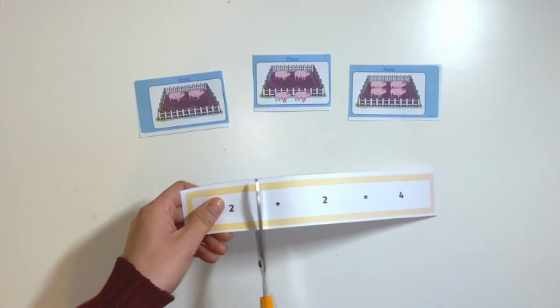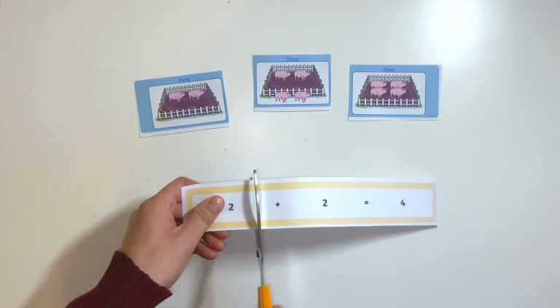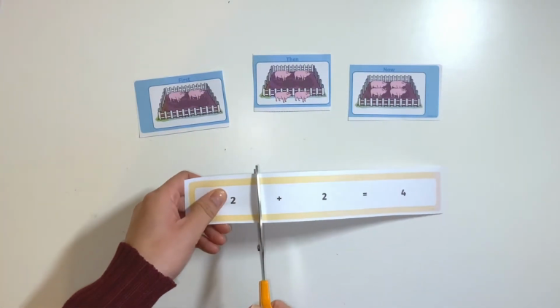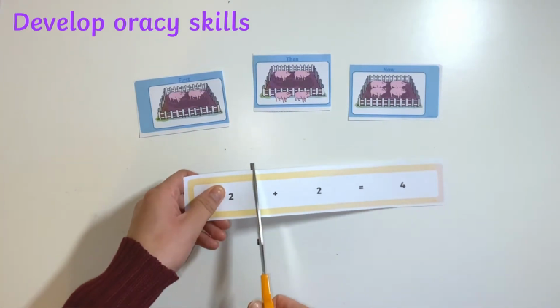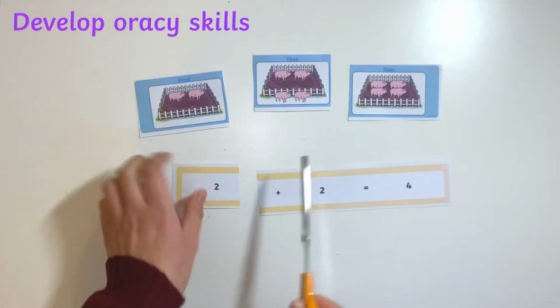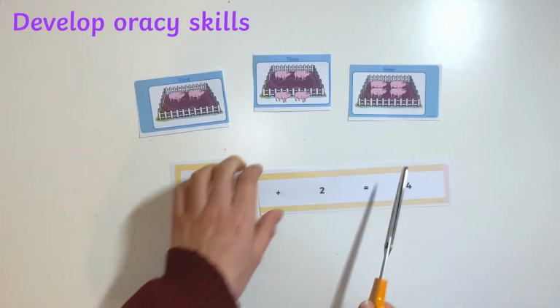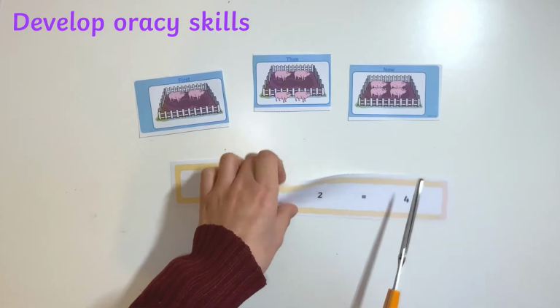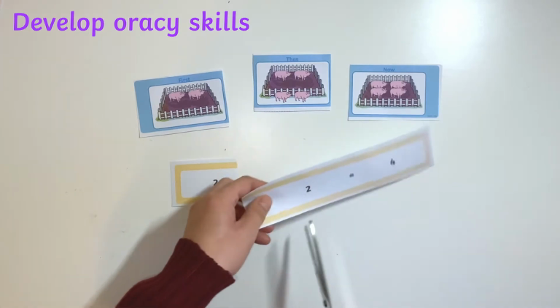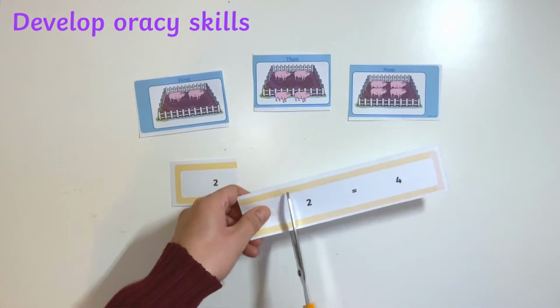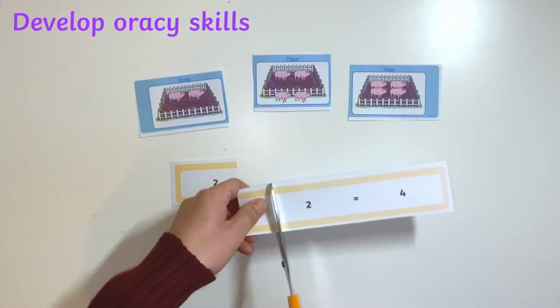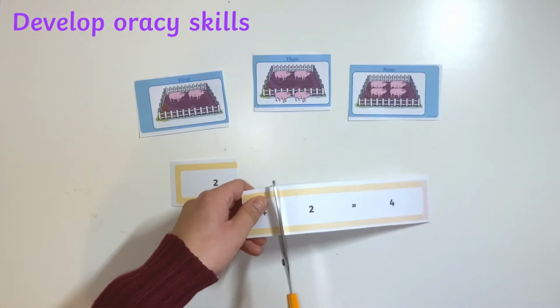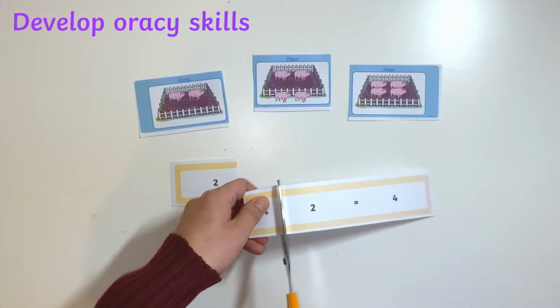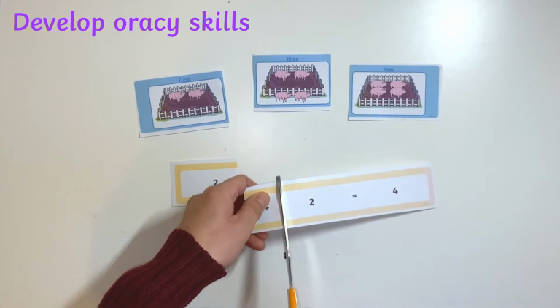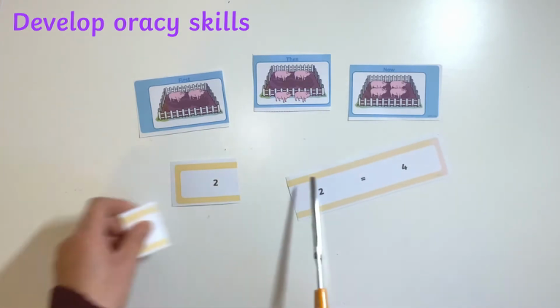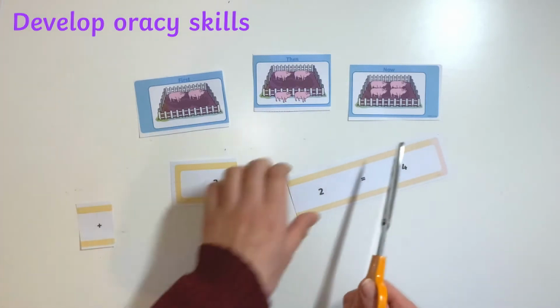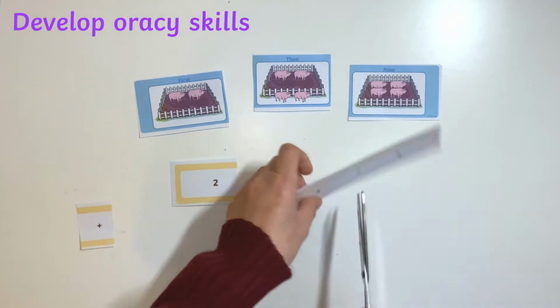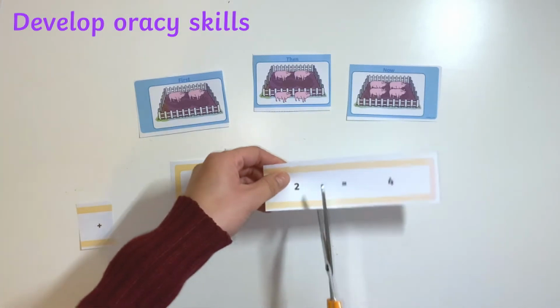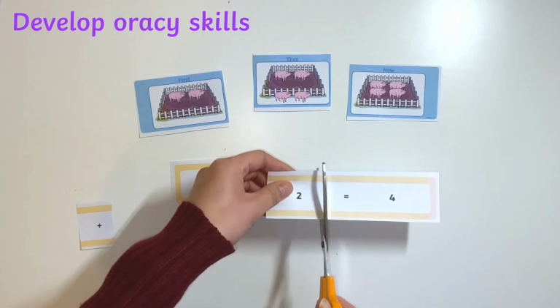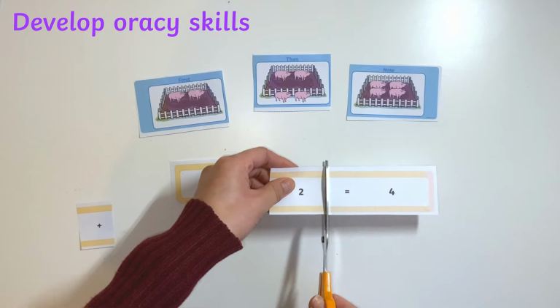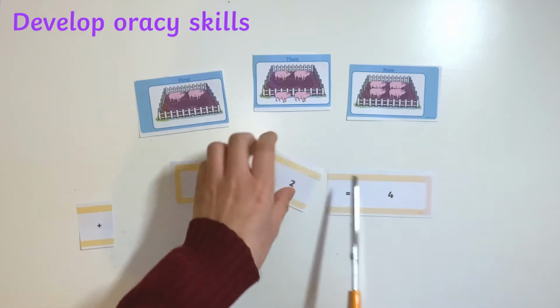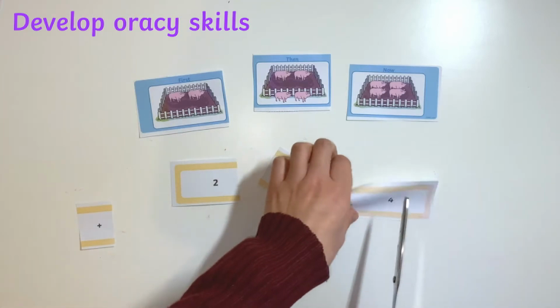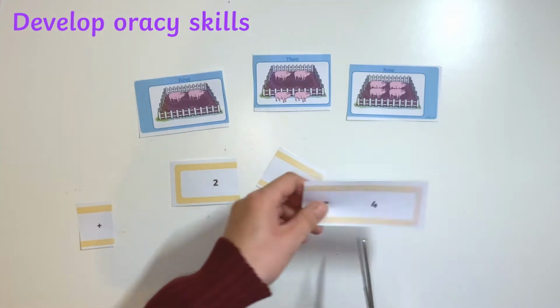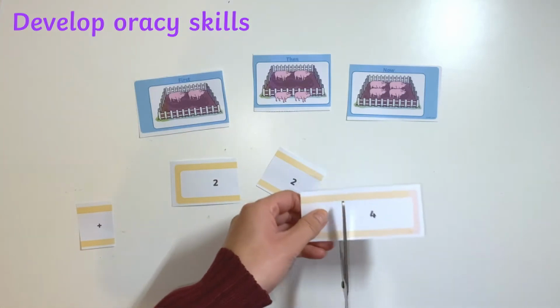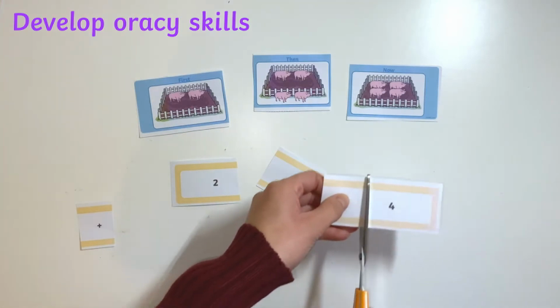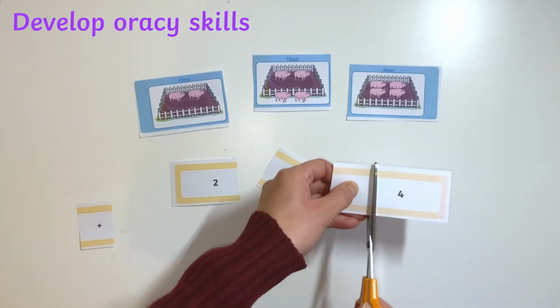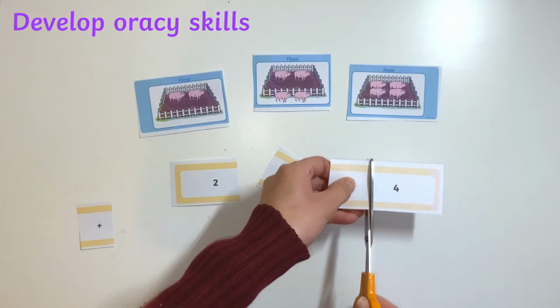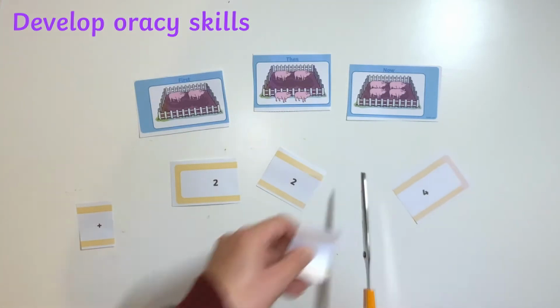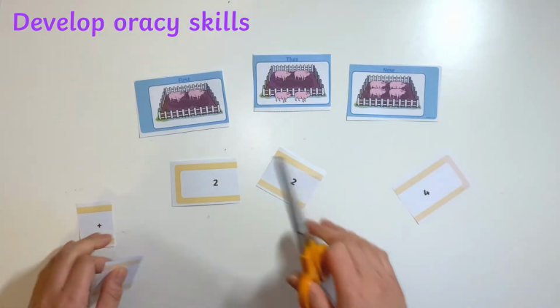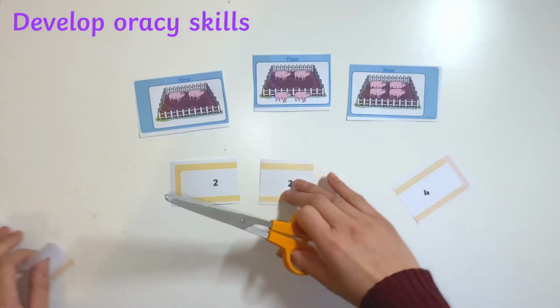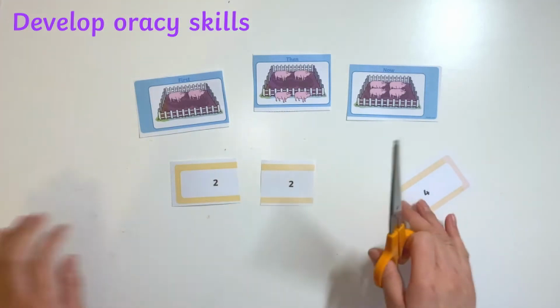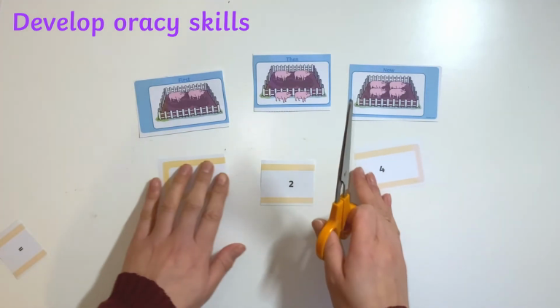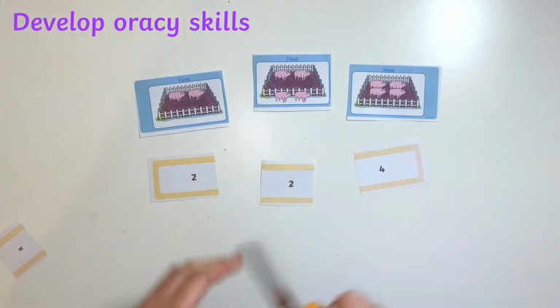This resource provides ample opportunities for children to develop their oracy skills by saying out loud what they can see in the picture, using the first, then, and now captions to support them in starting their sentences.